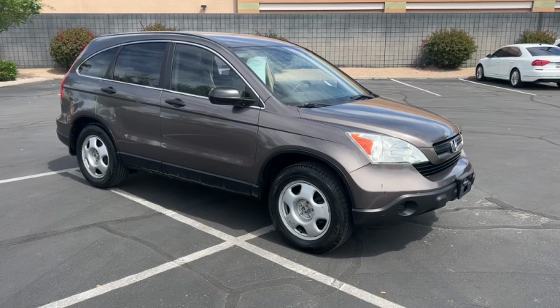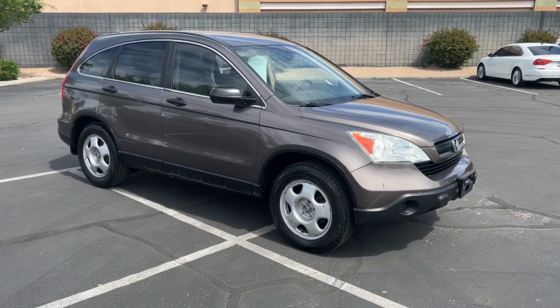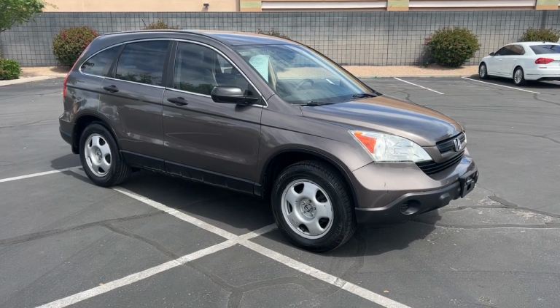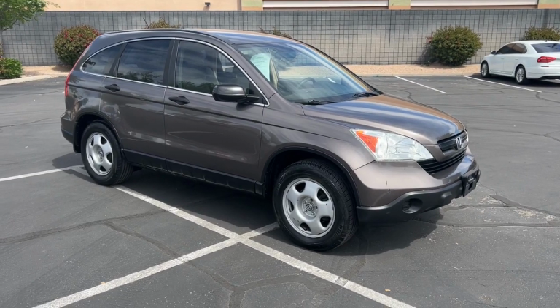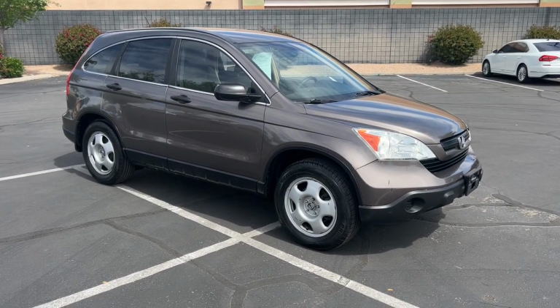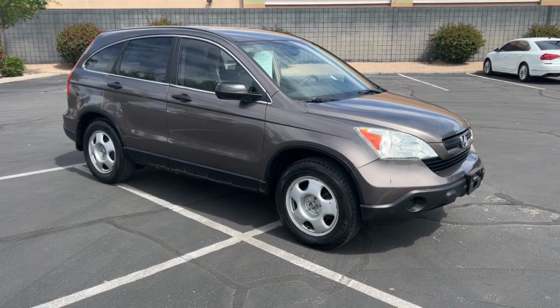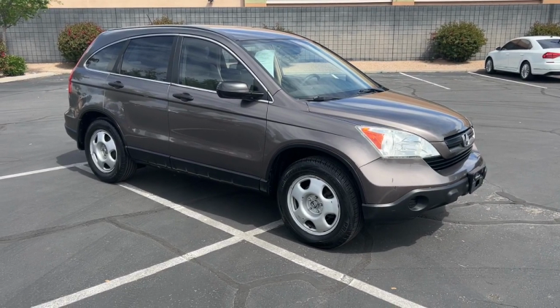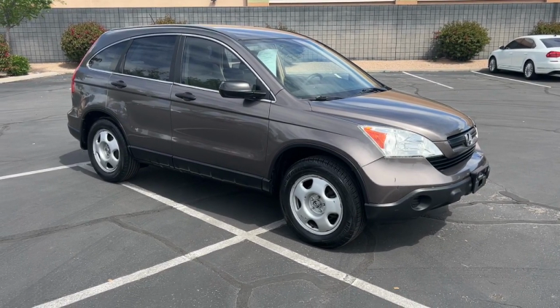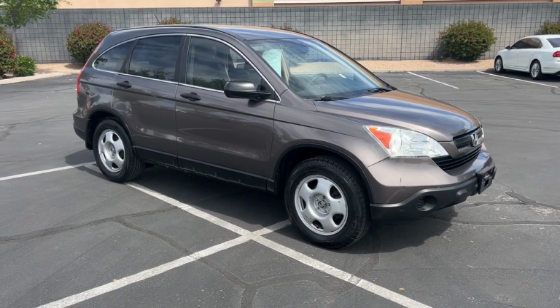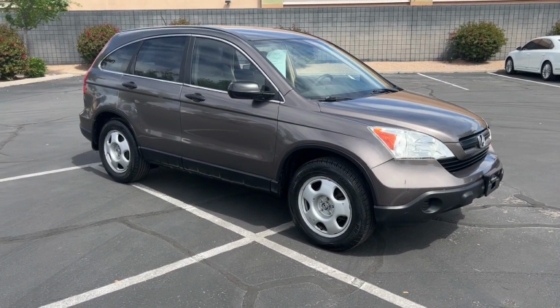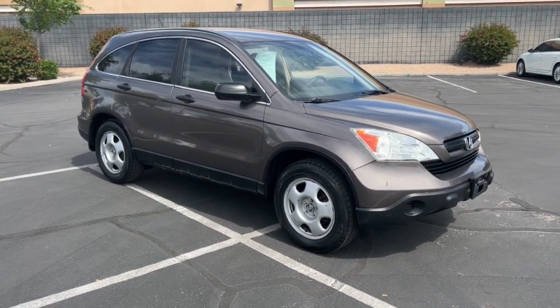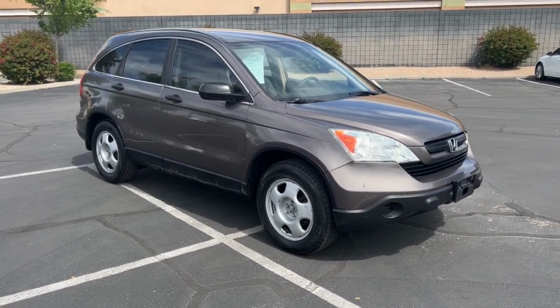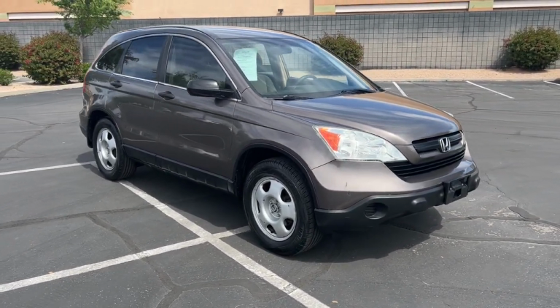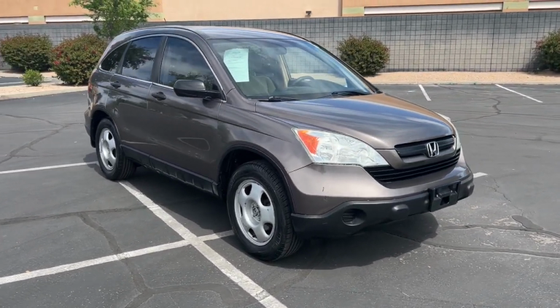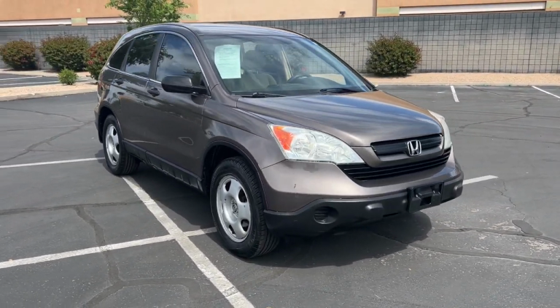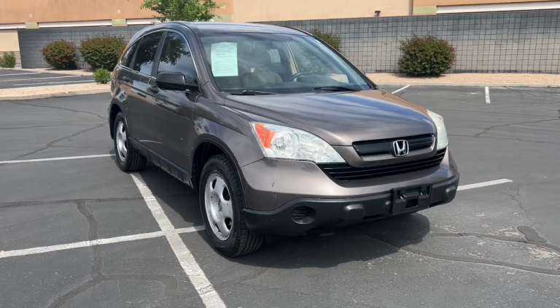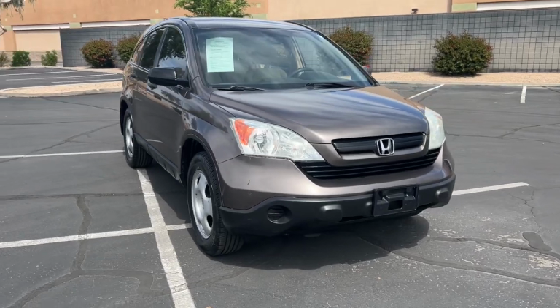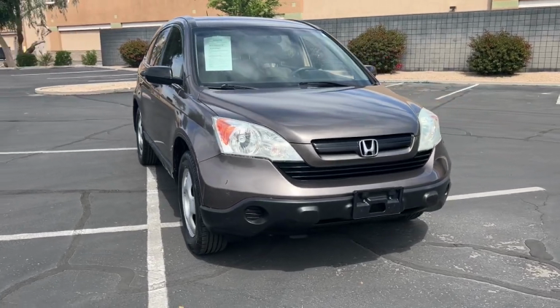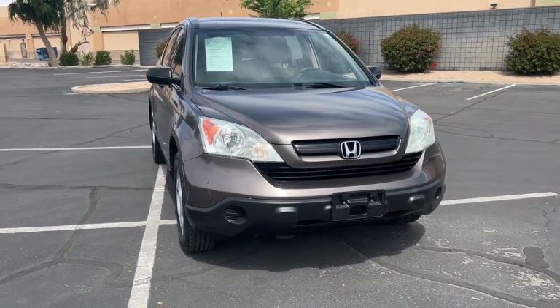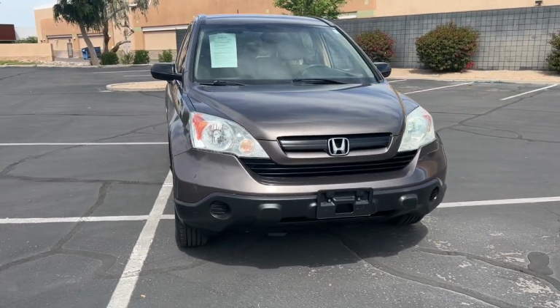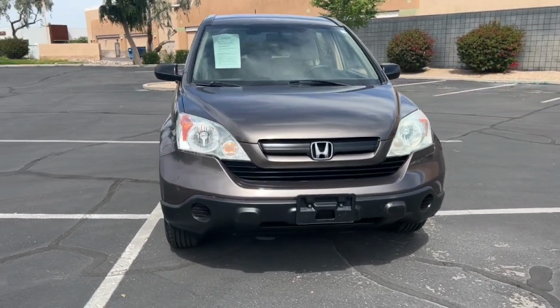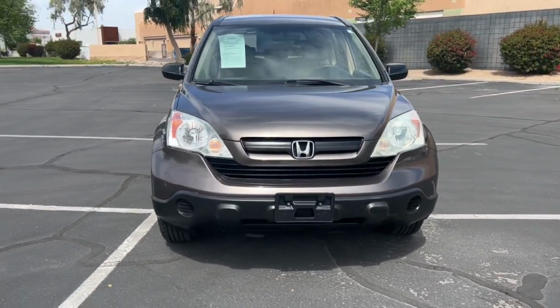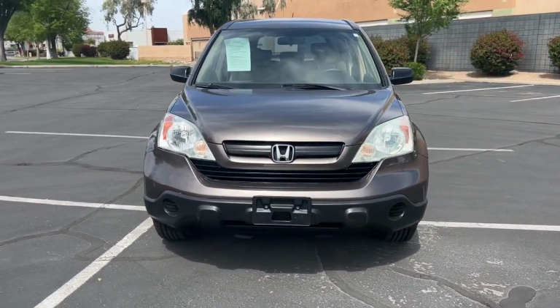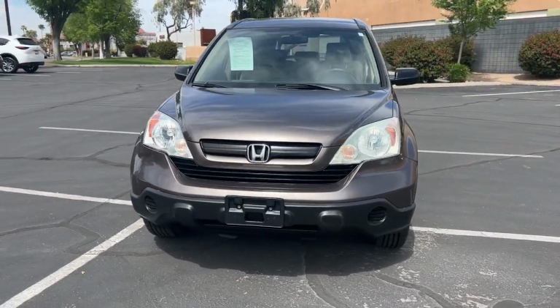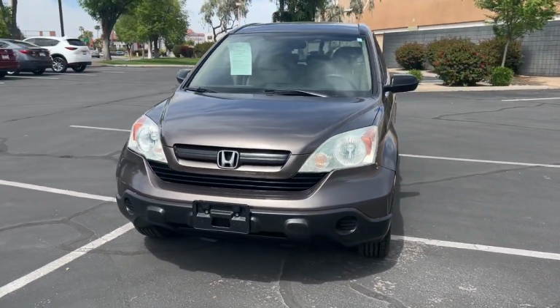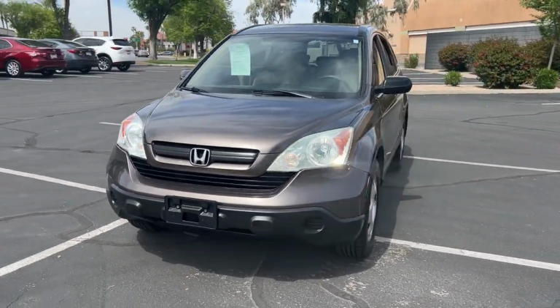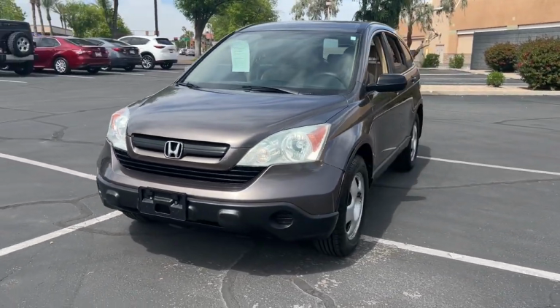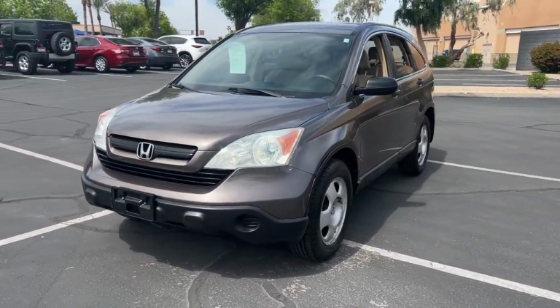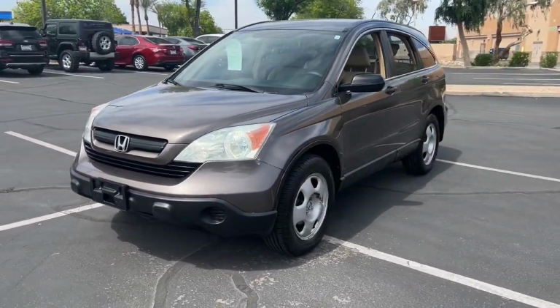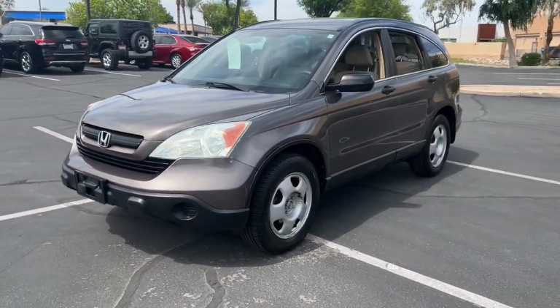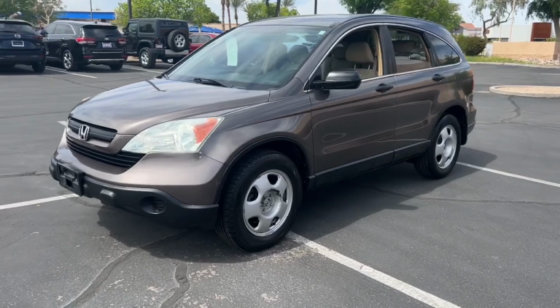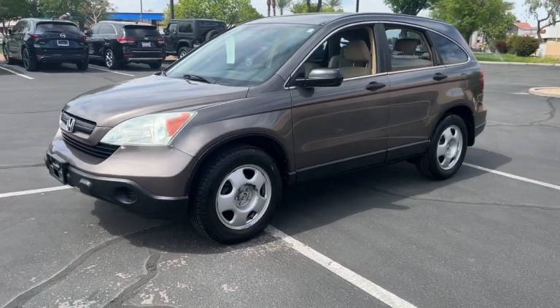You'll have love at first sight with the 2009 Honda CR-V. With less than 110,000 miles on the odometer, this vehicle stands out from the rest.